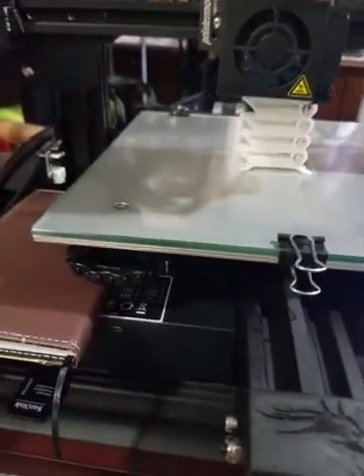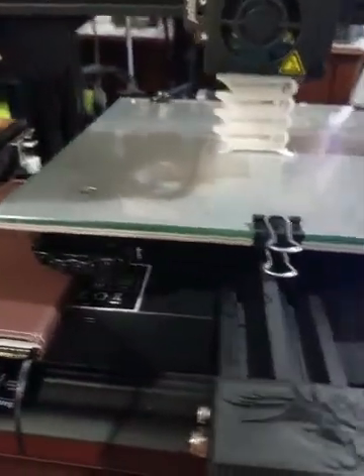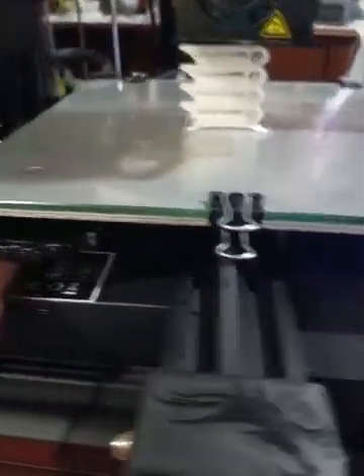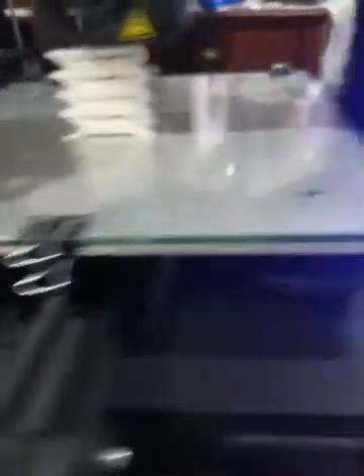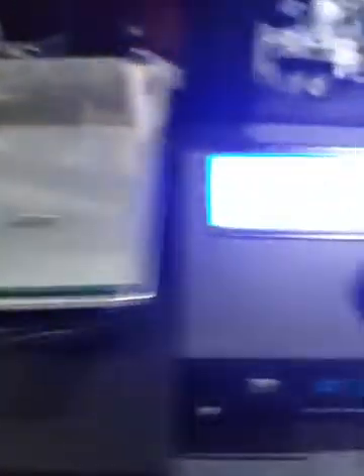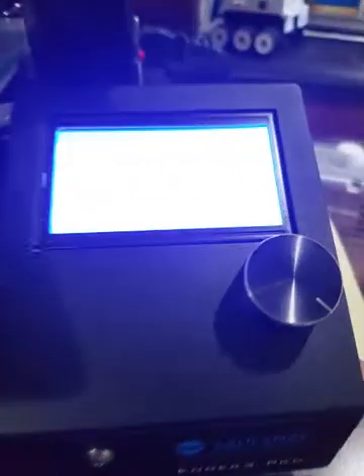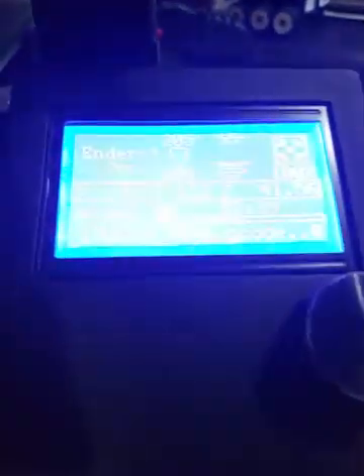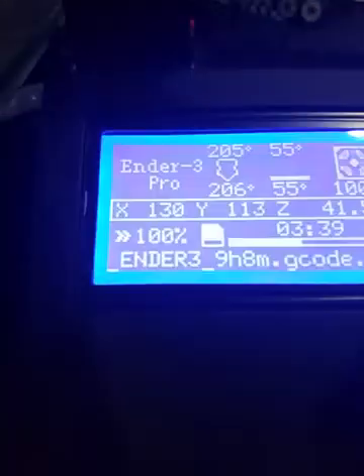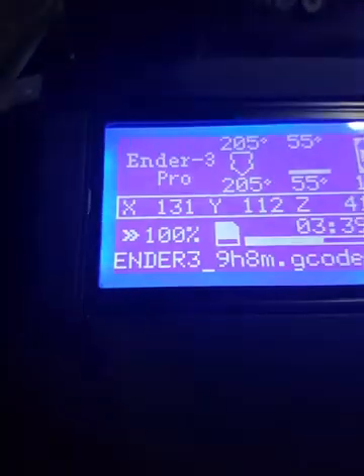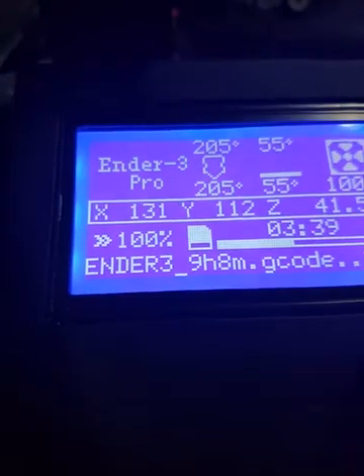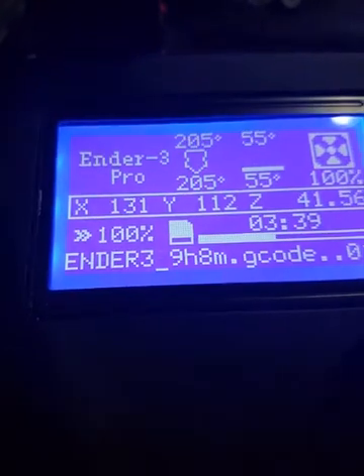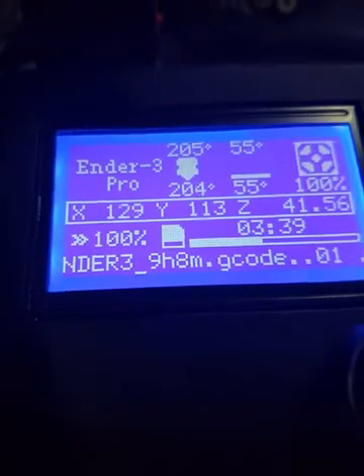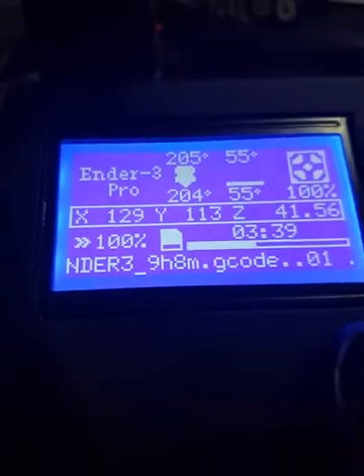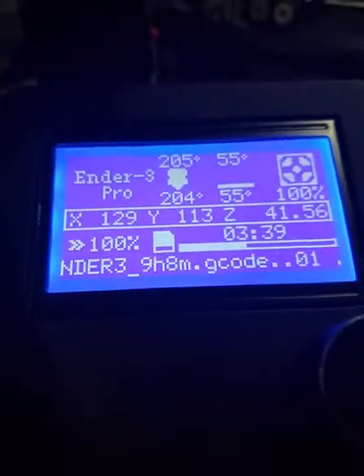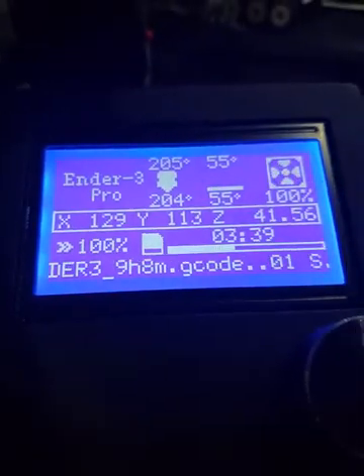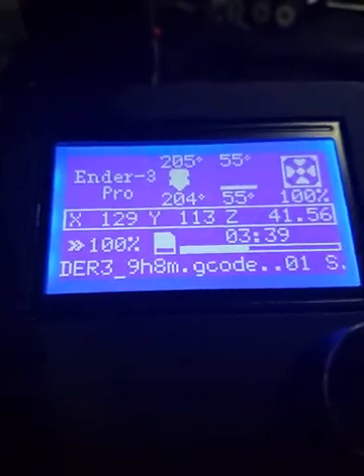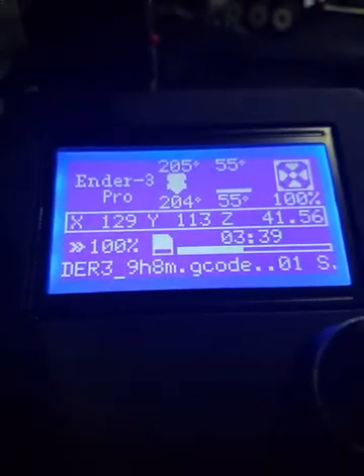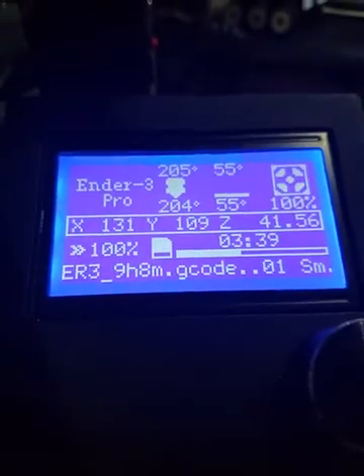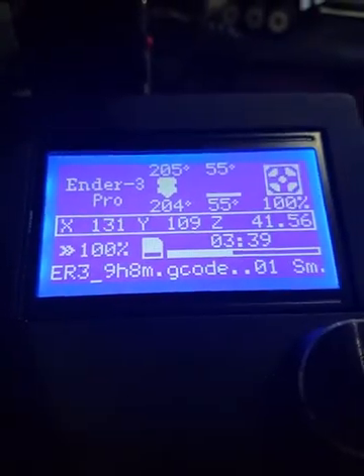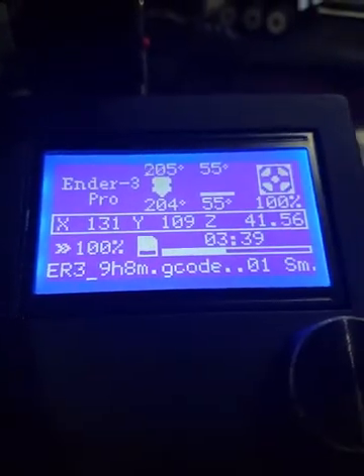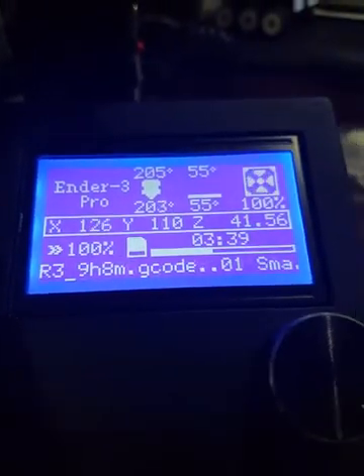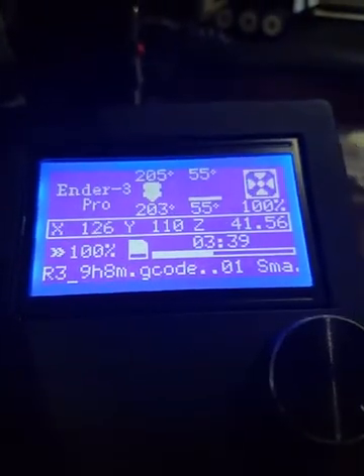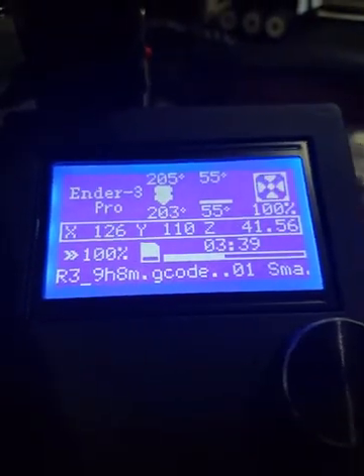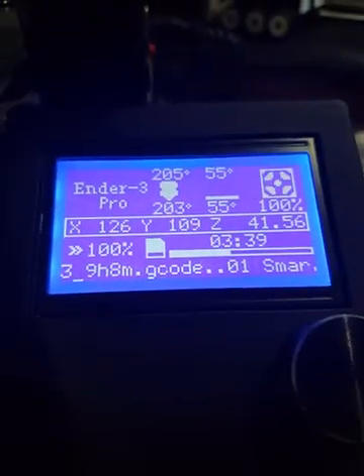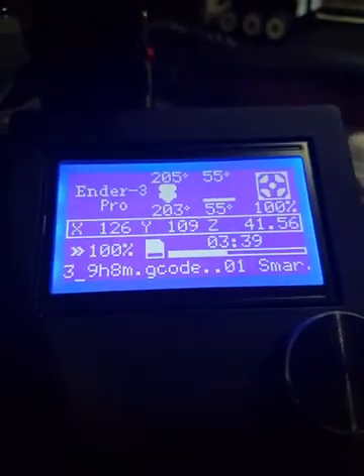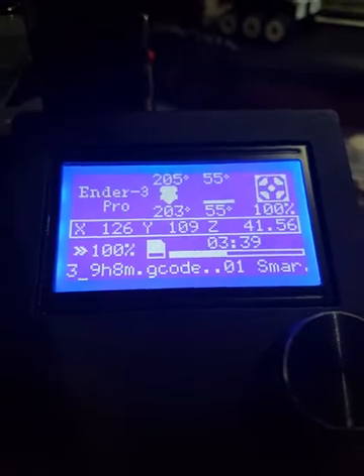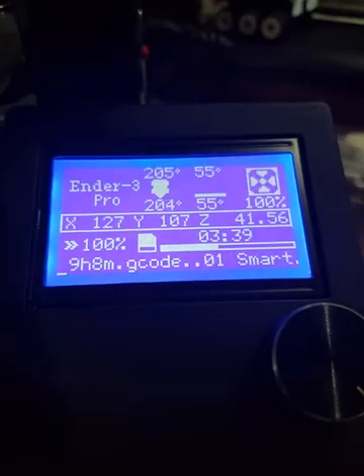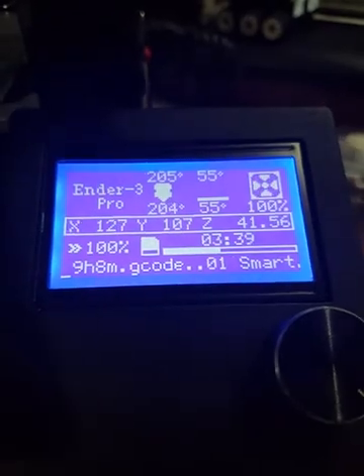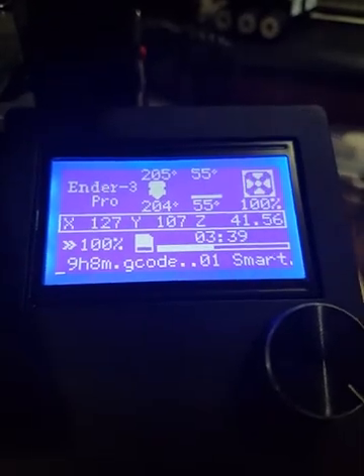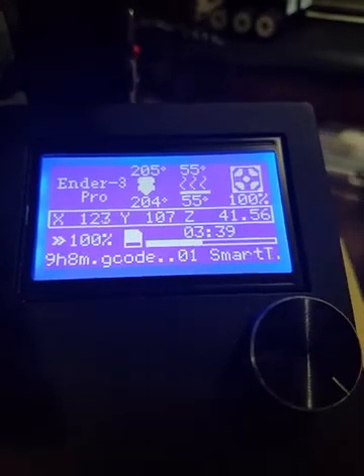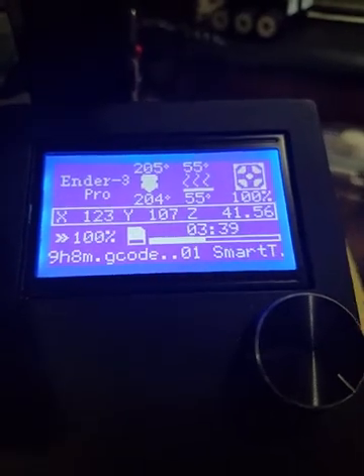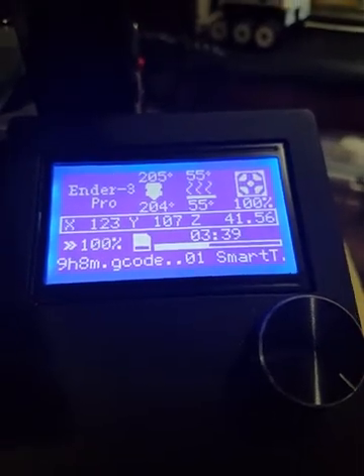Right now as you can see, this is a temperature tower printing. It just dropped to 205 degrees Celsius, and now it's heating up to get to 205. The first print I did was a Benchy.